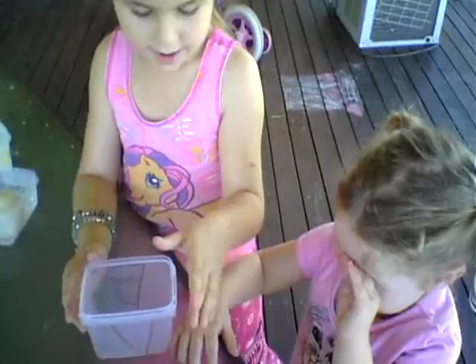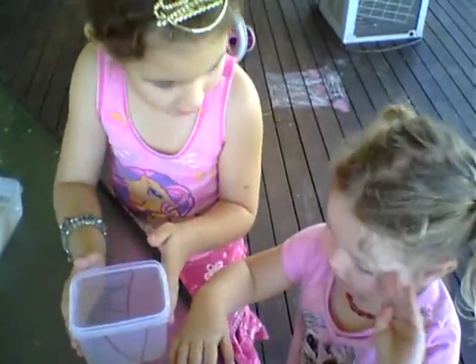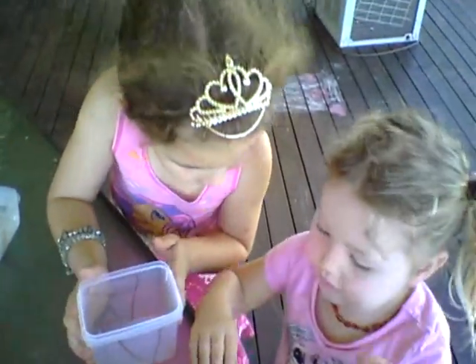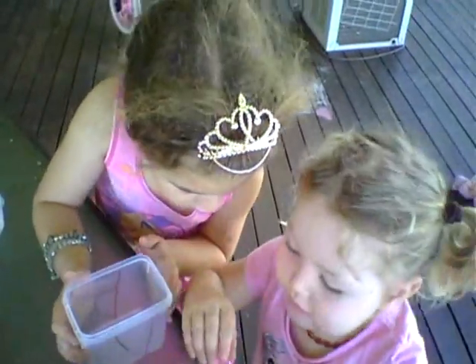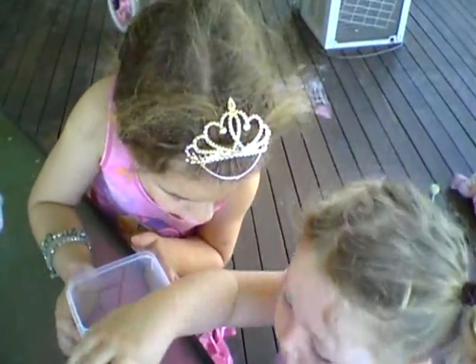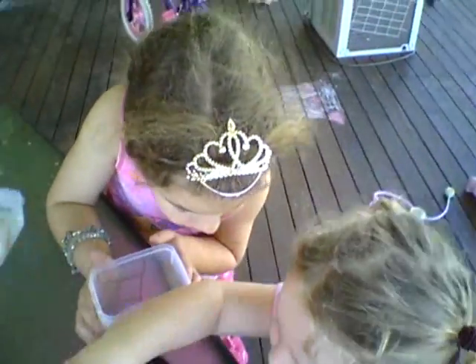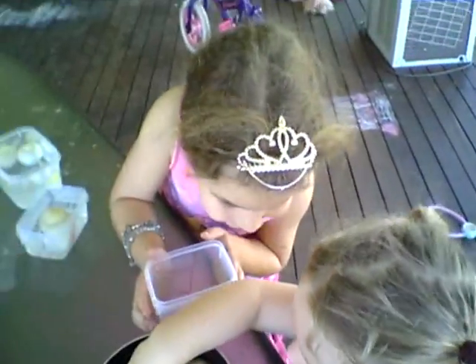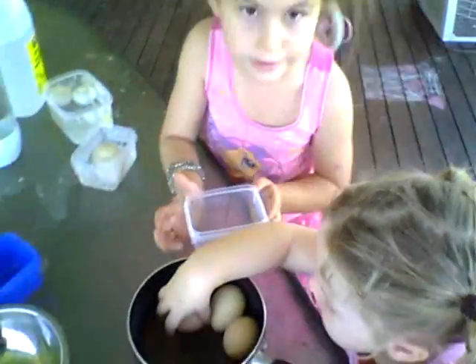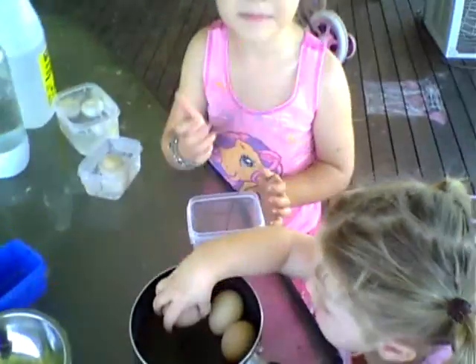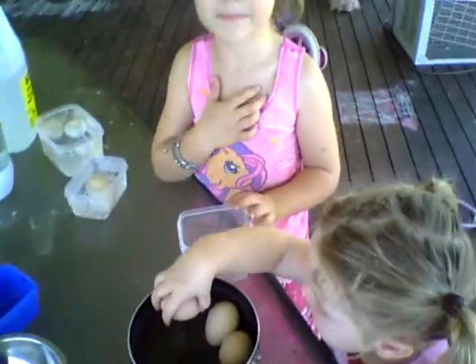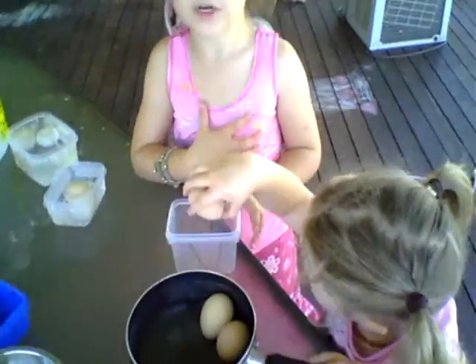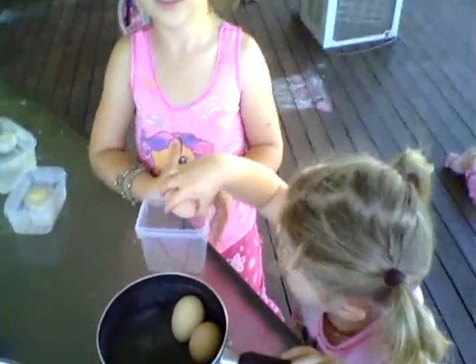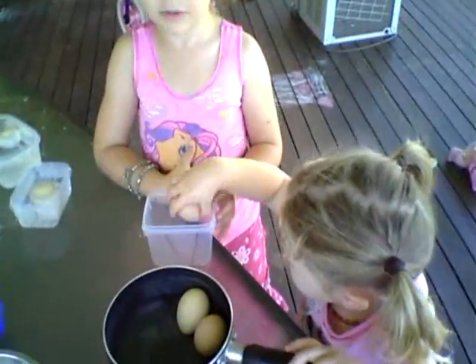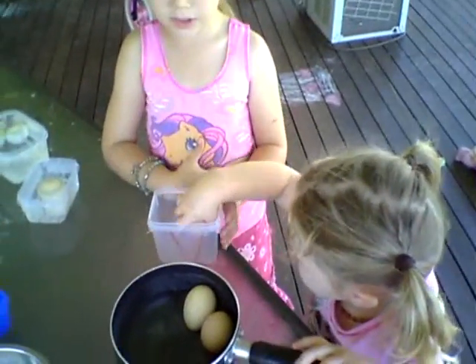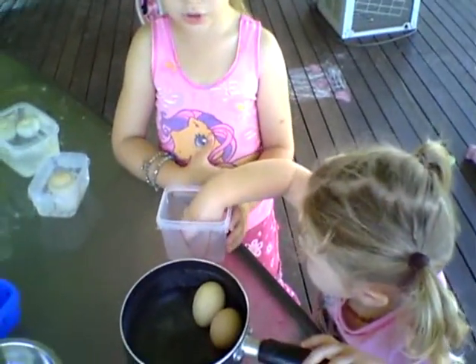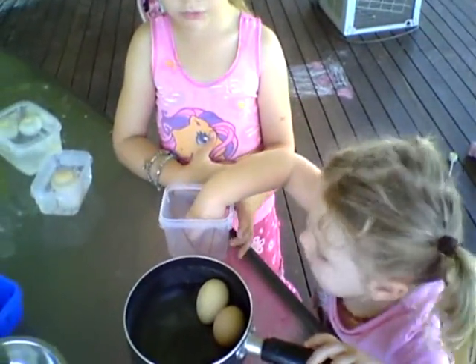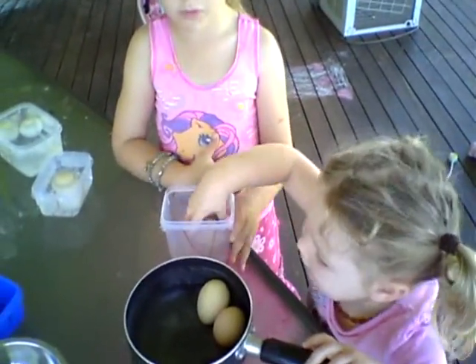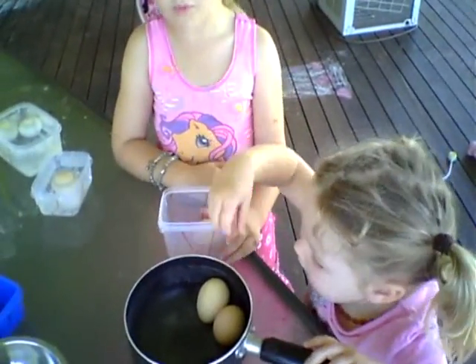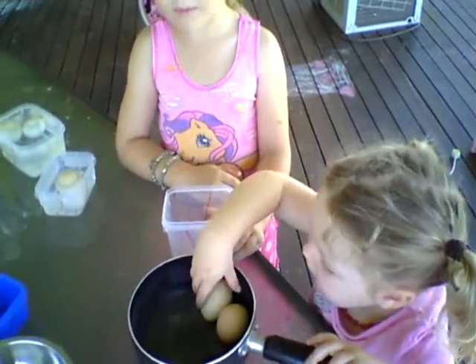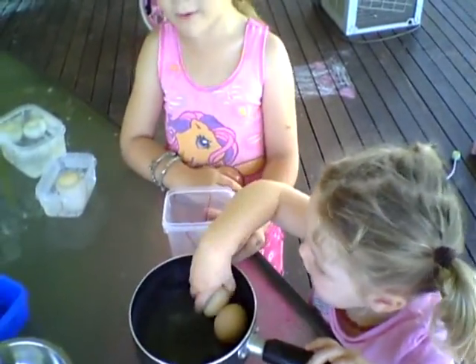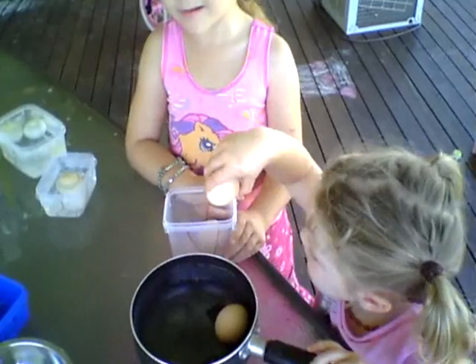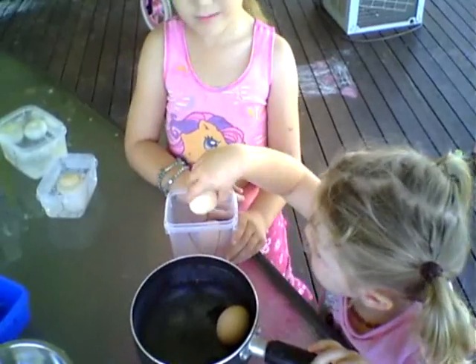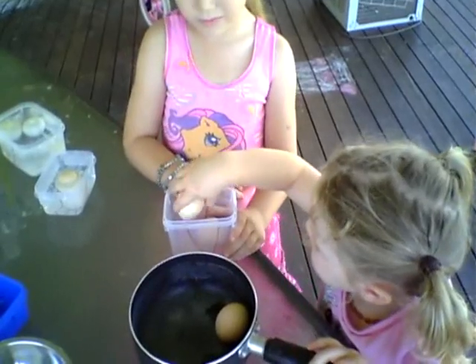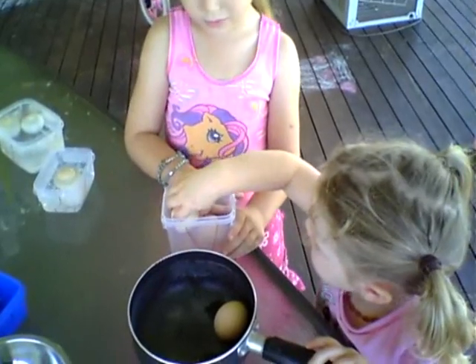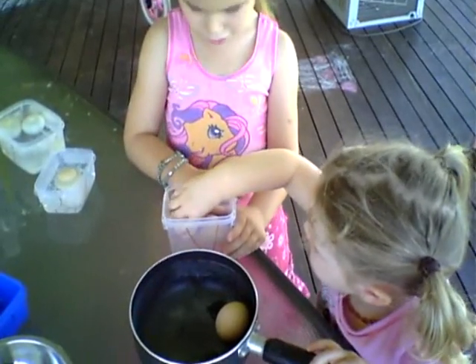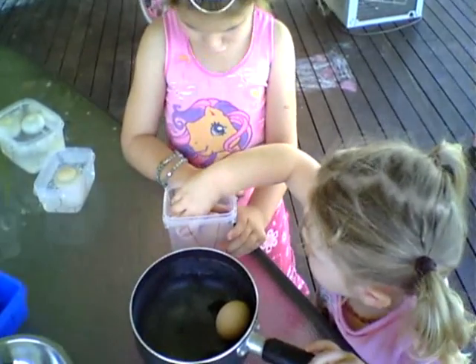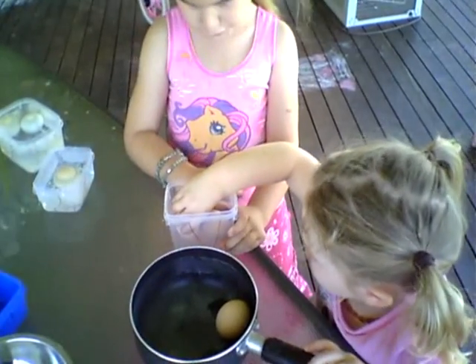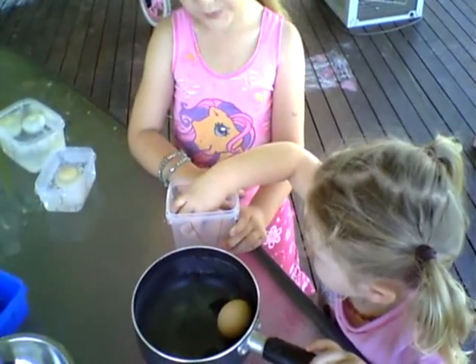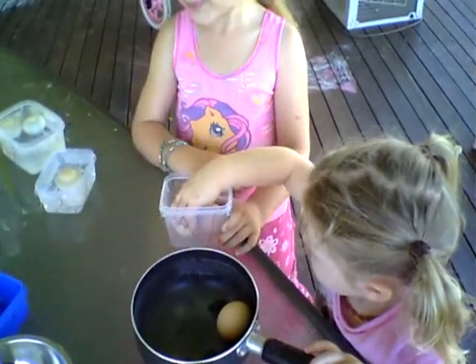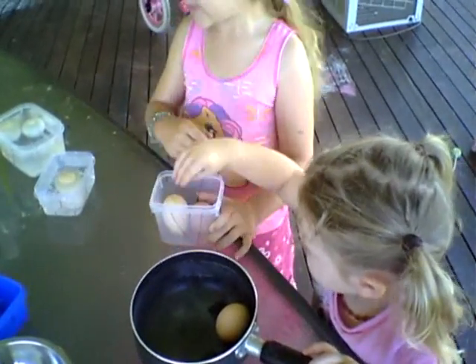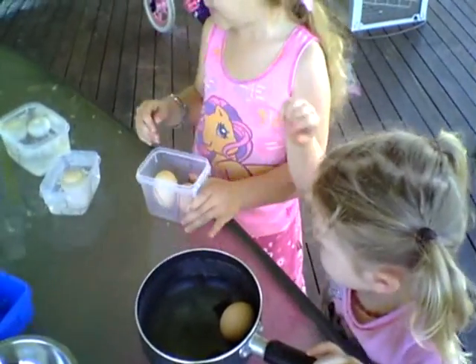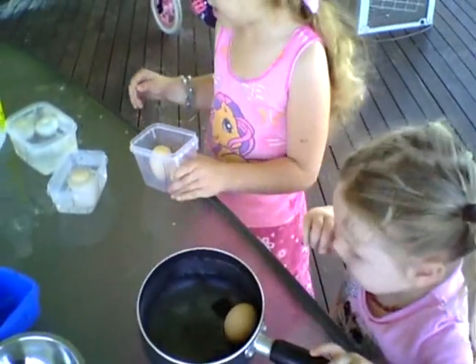Let Joanna put two in. One. Was it two or one? Two. Good counting, Joanna.